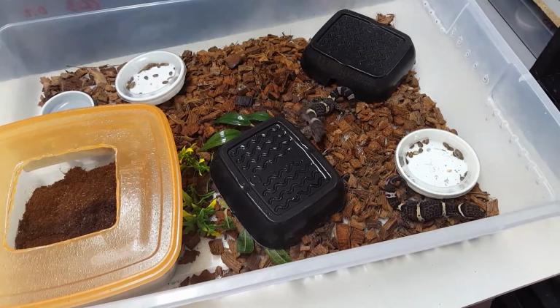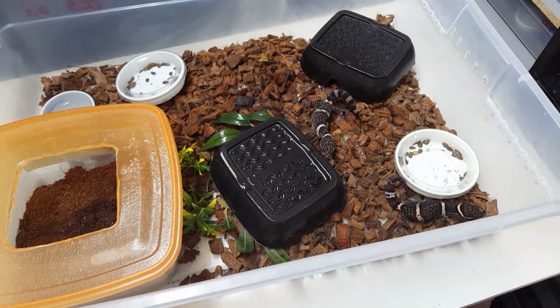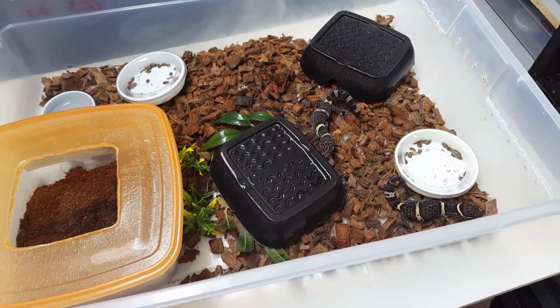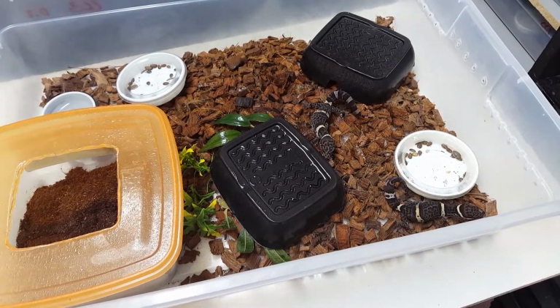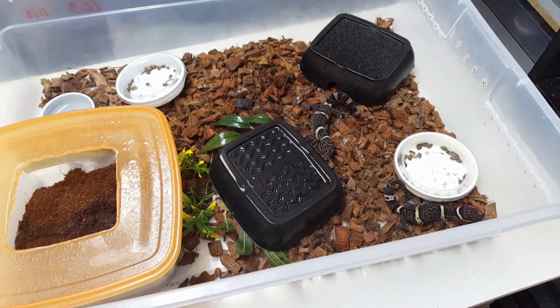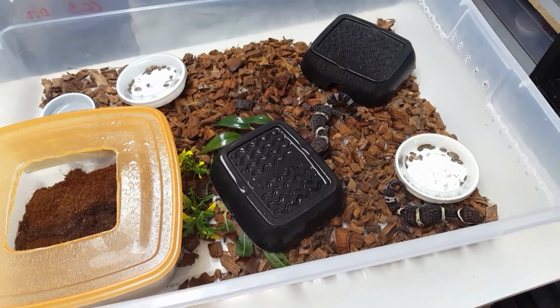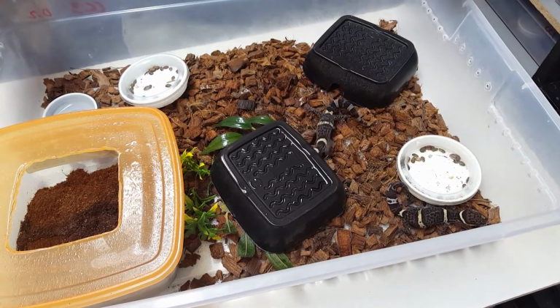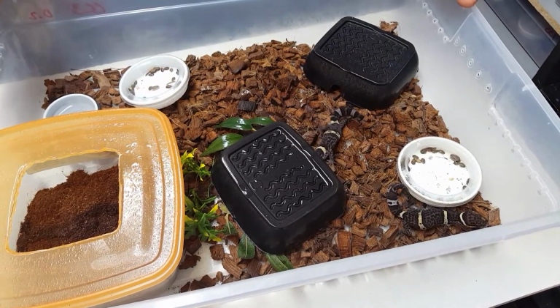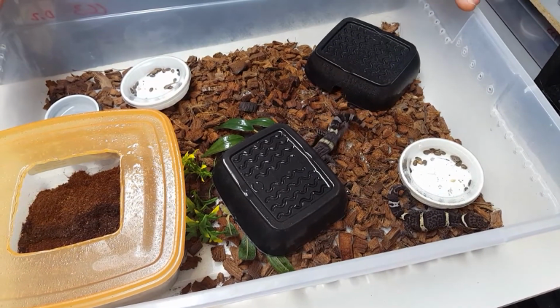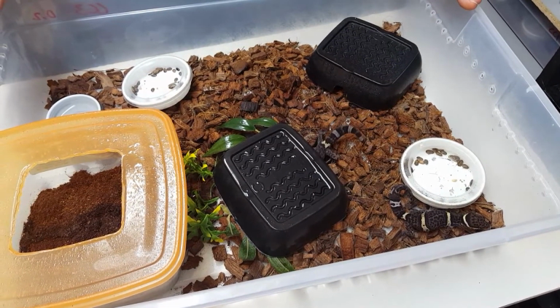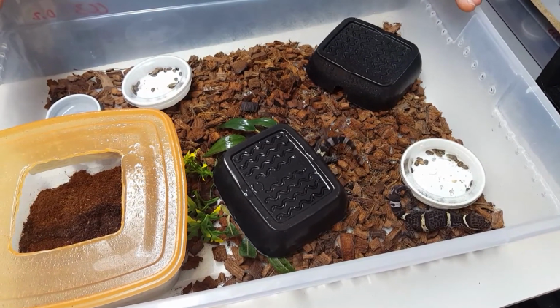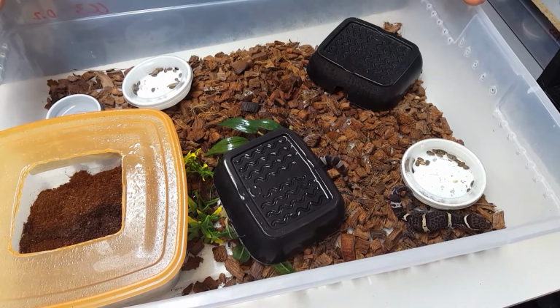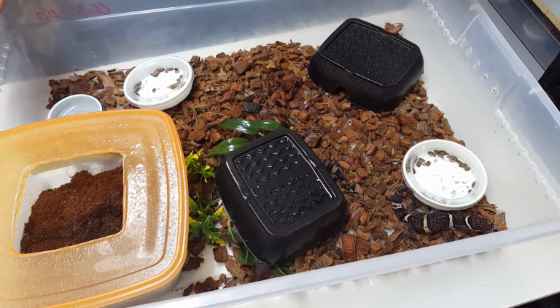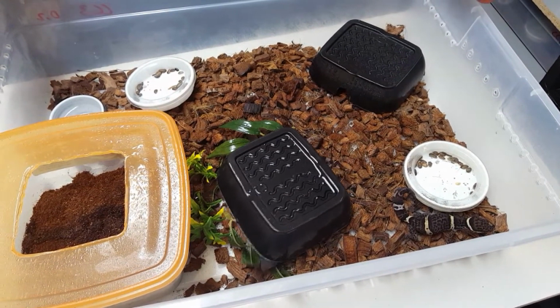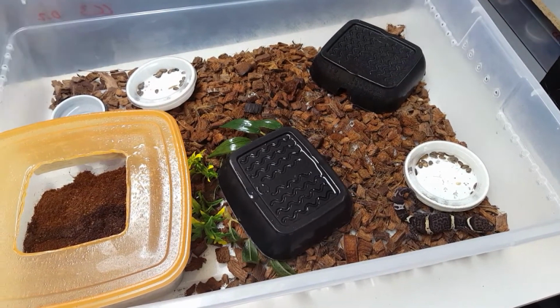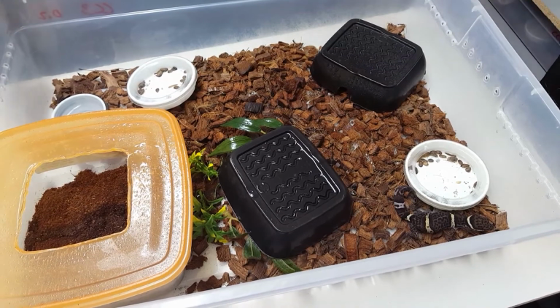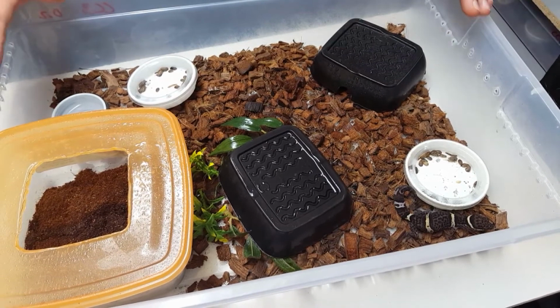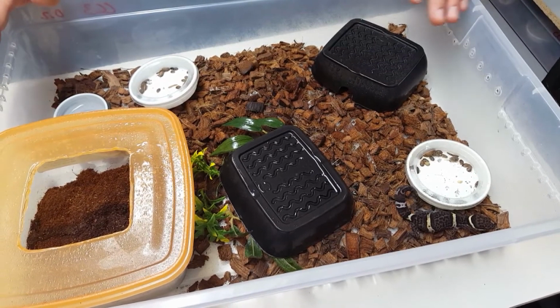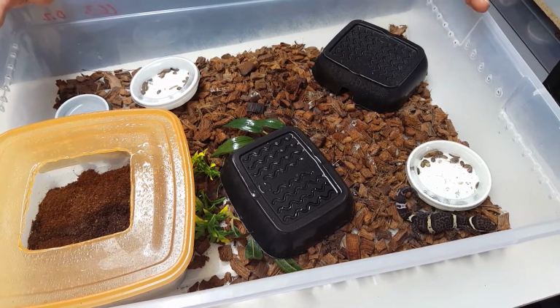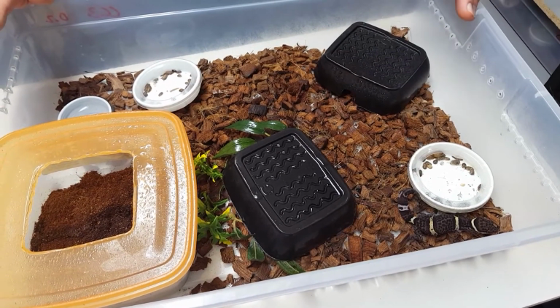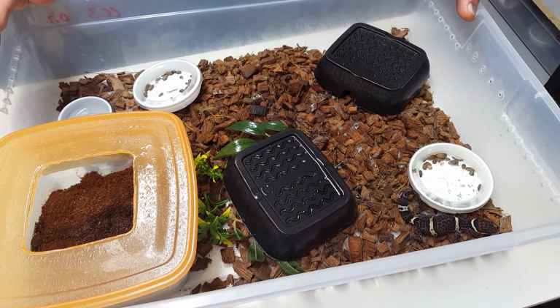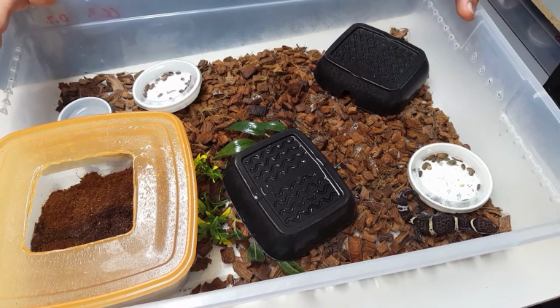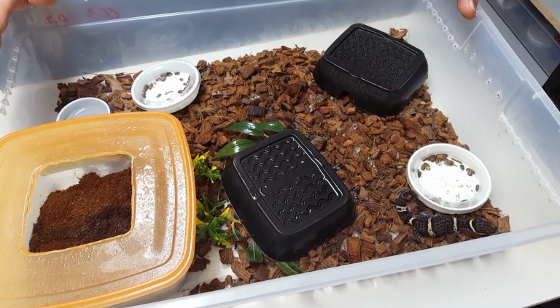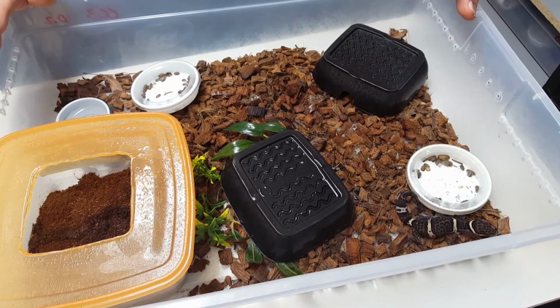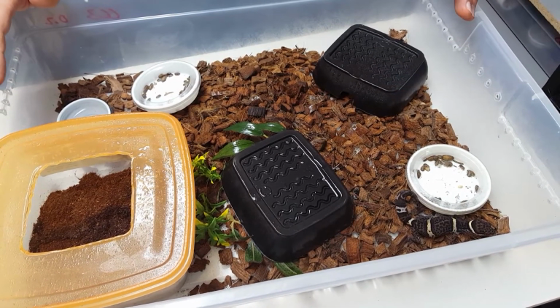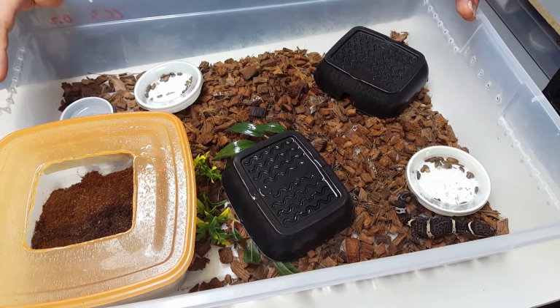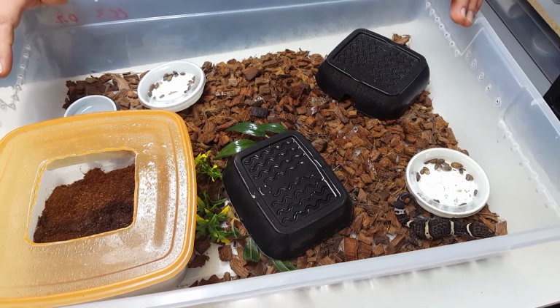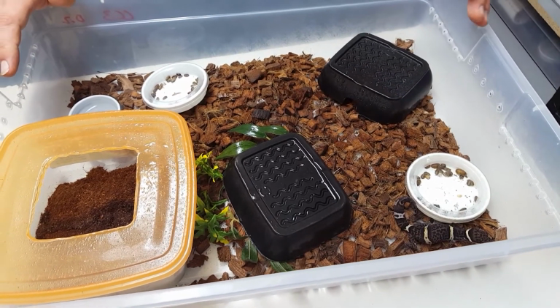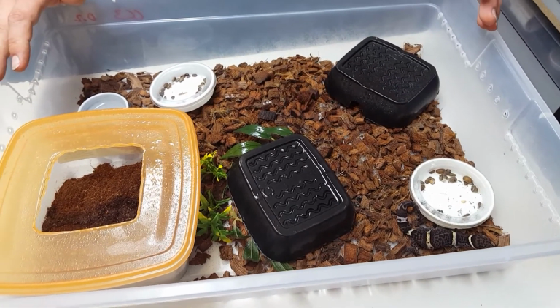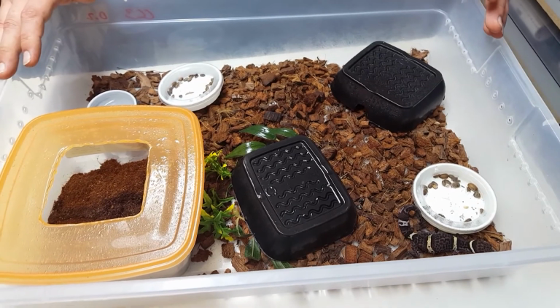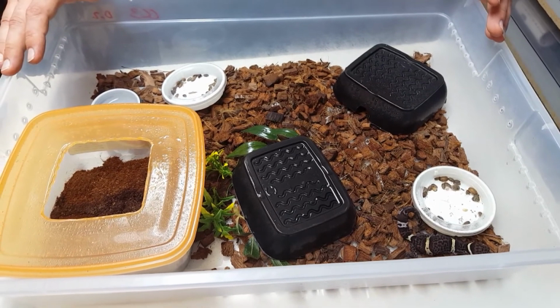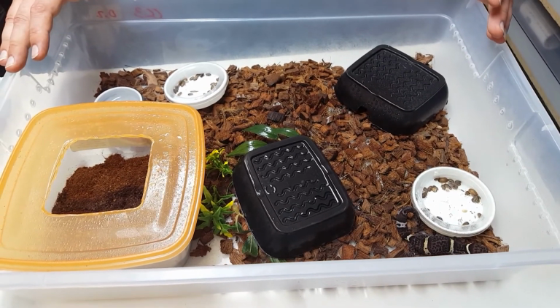I hope this video has been really helpful to you guys. Any questions you have, just comment below and I will try to get to them. I hope you guys enjoy getting a cave gecko from us soon.